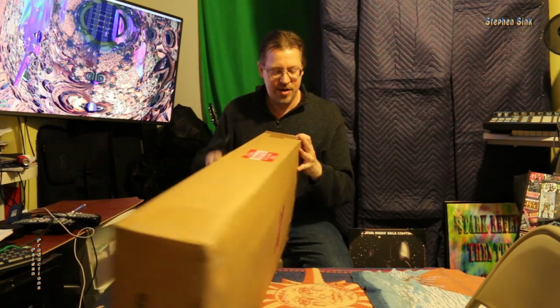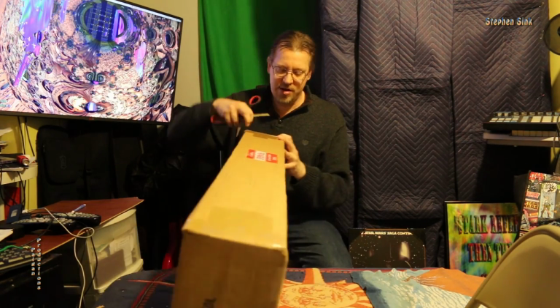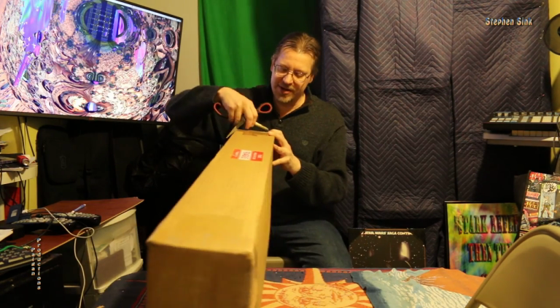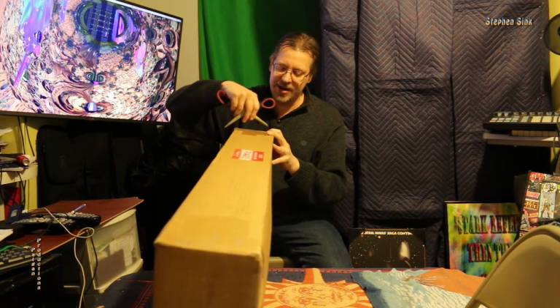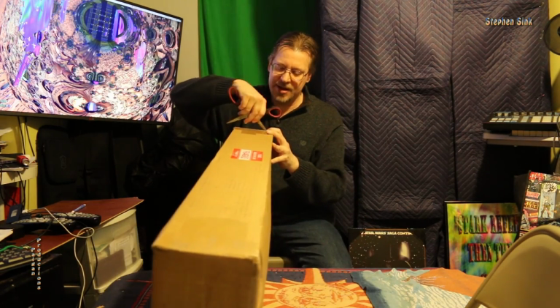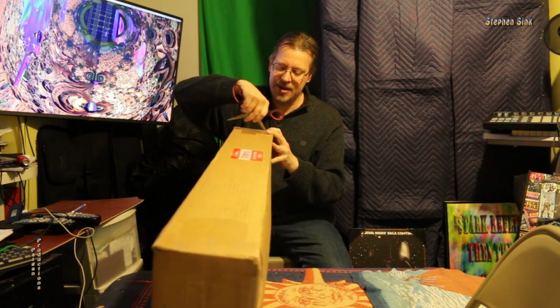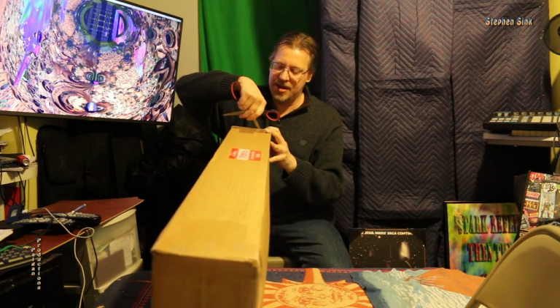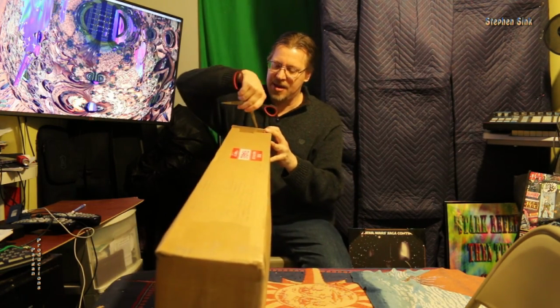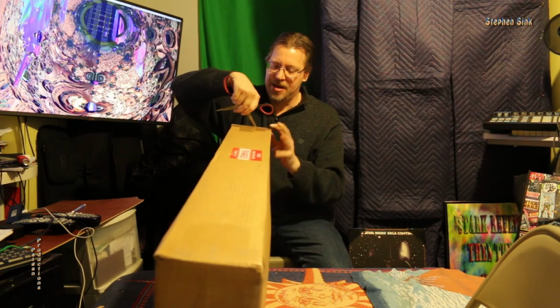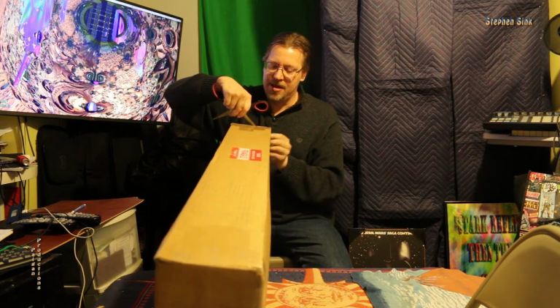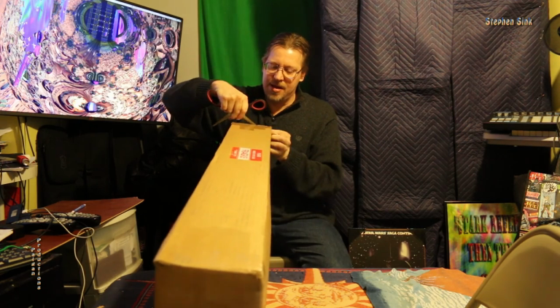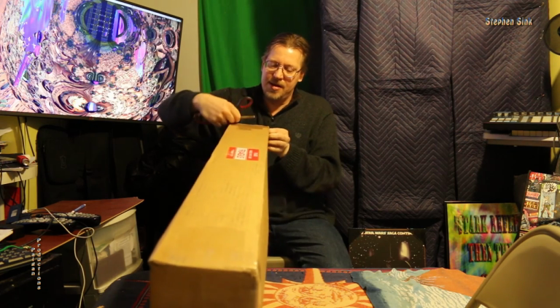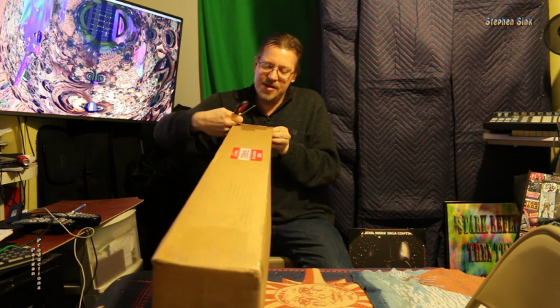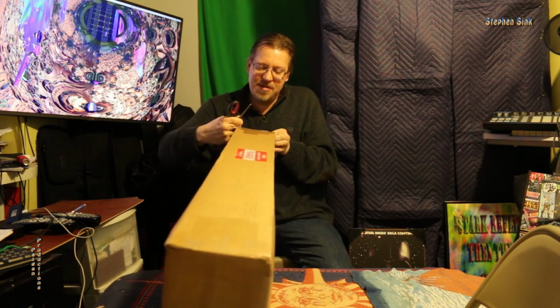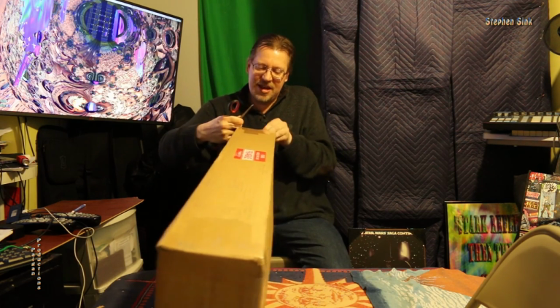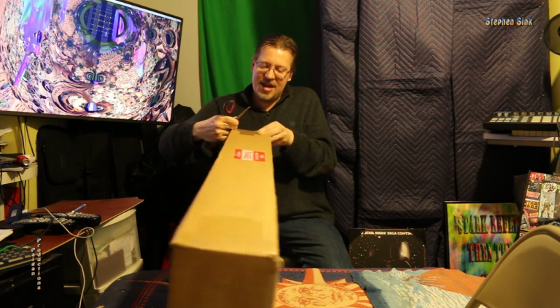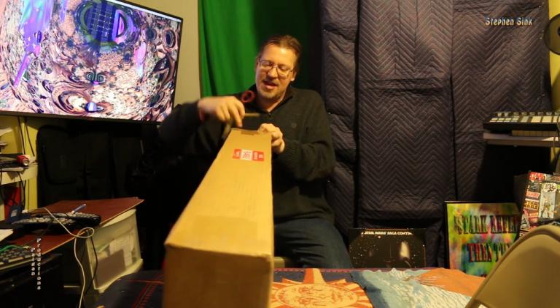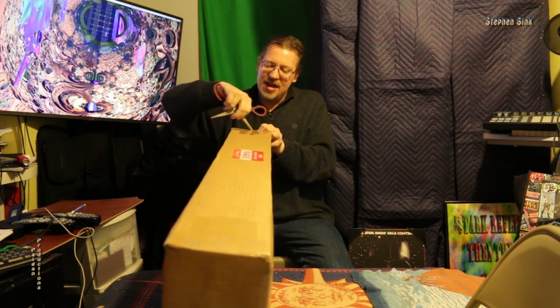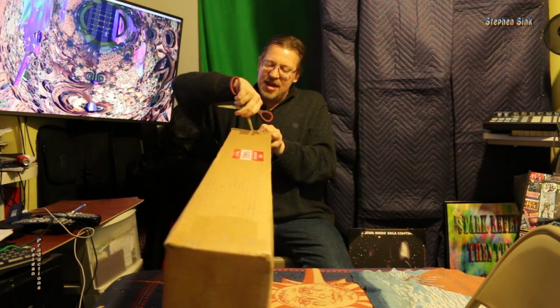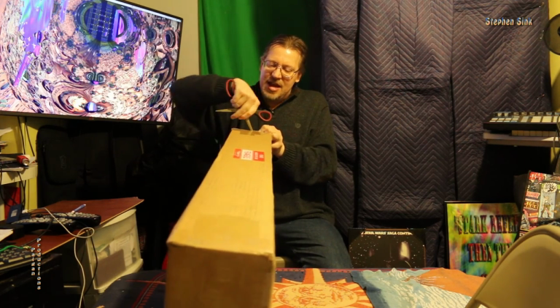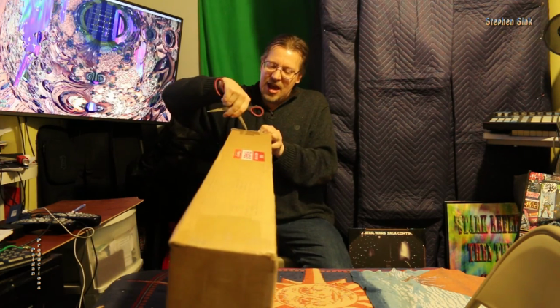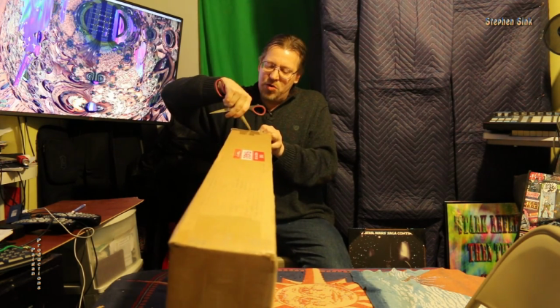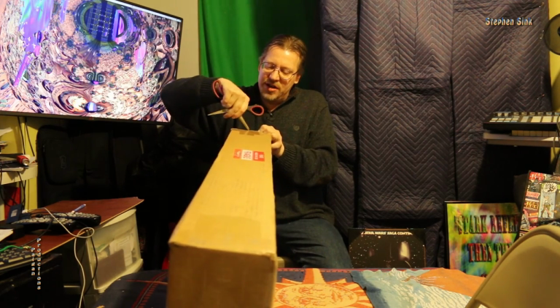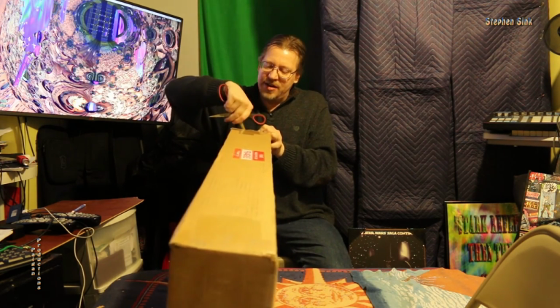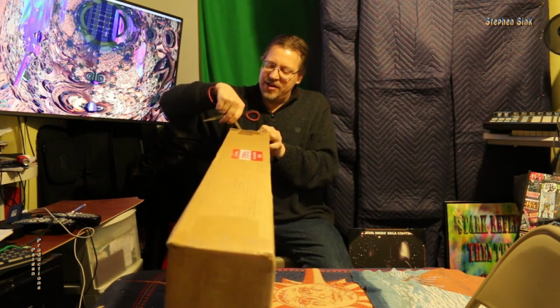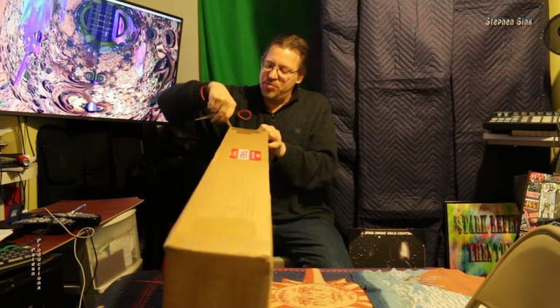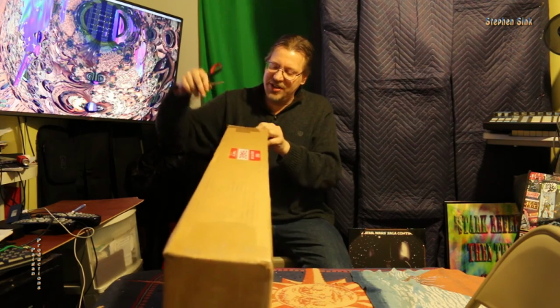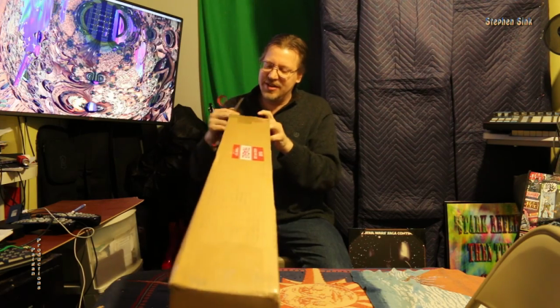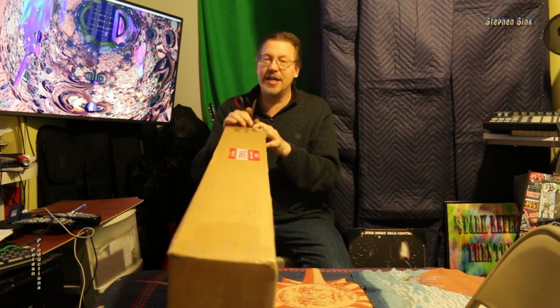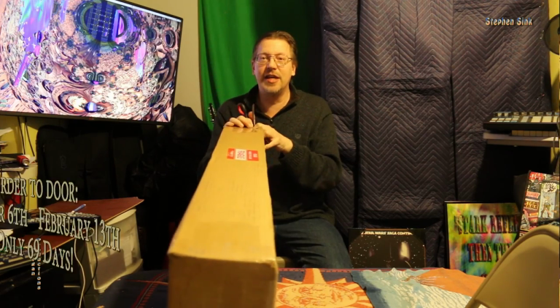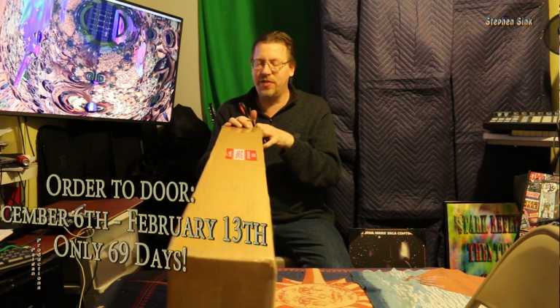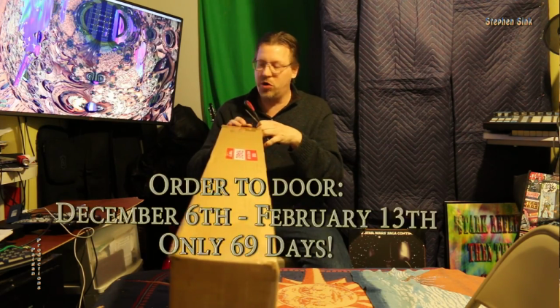I'm excited. I ordered it December 6th, and today is February — I ordered it December 6th, and today is Valentine's Day.